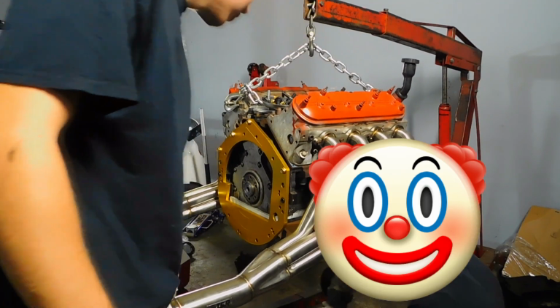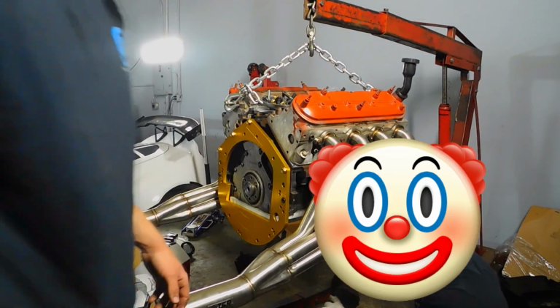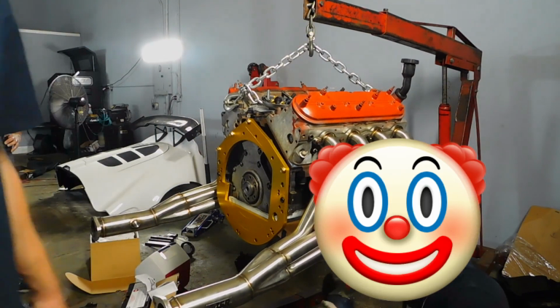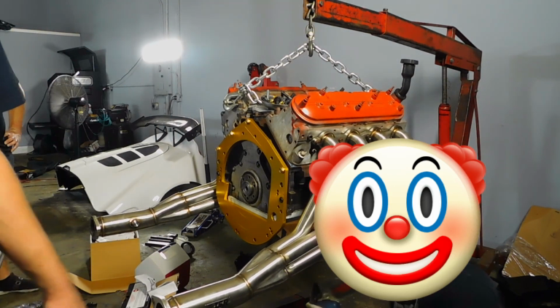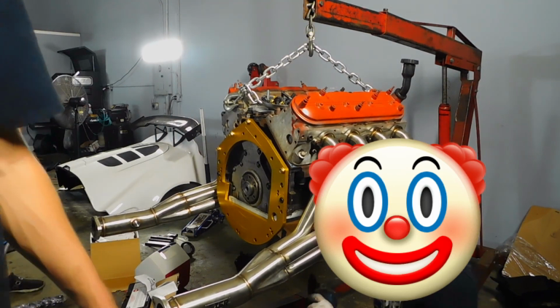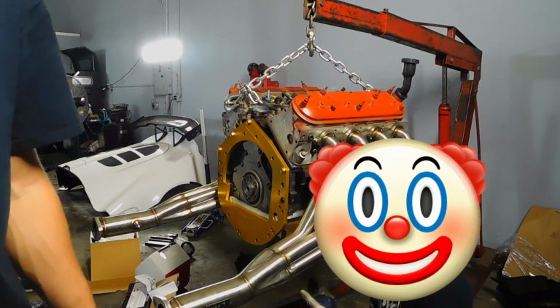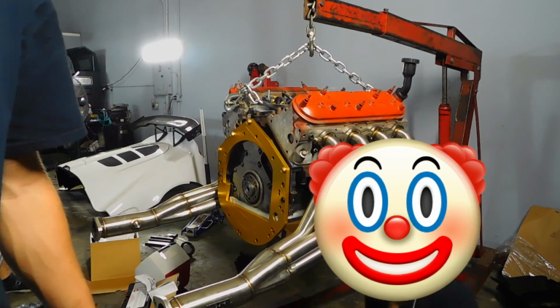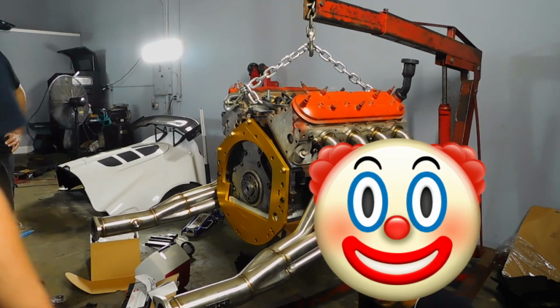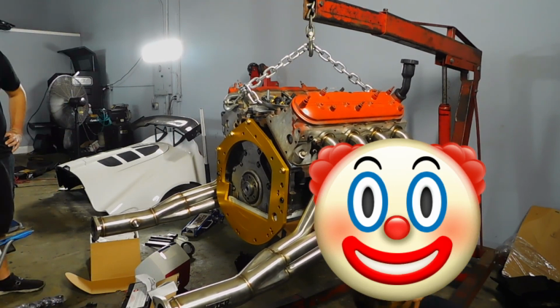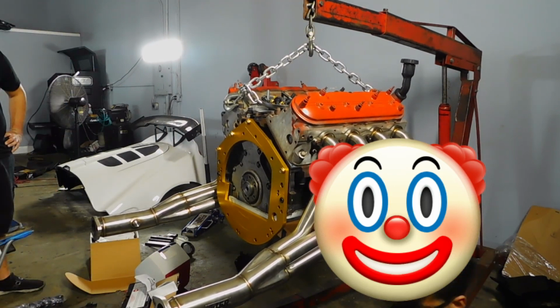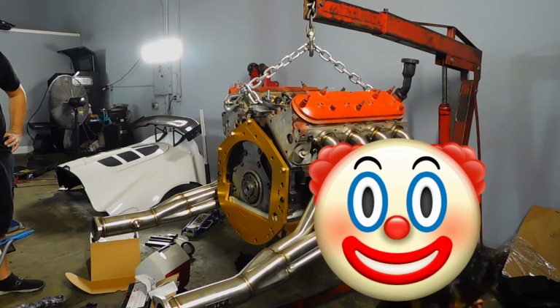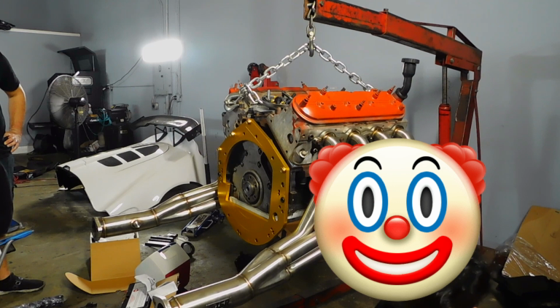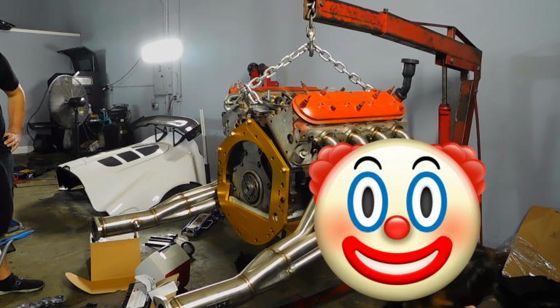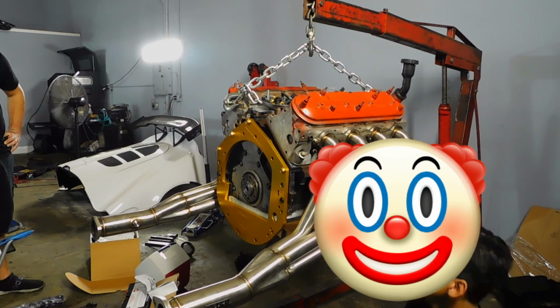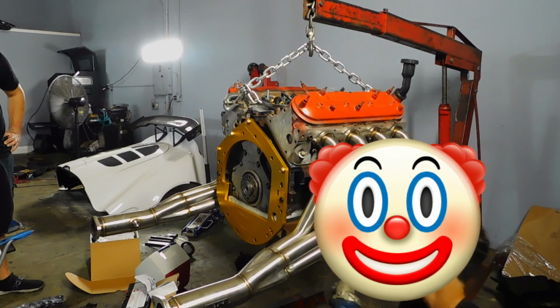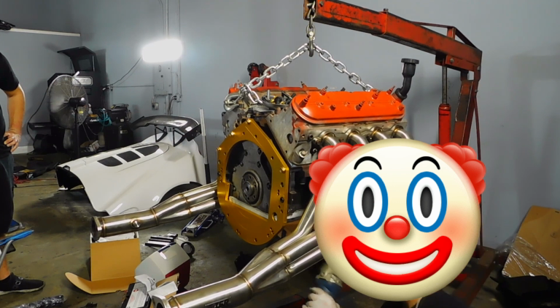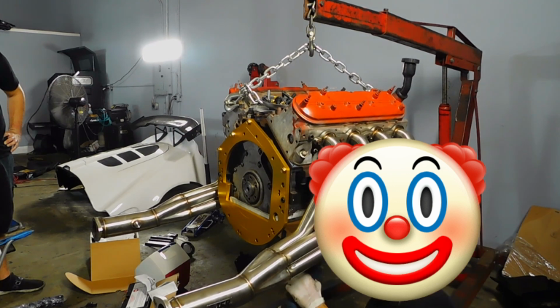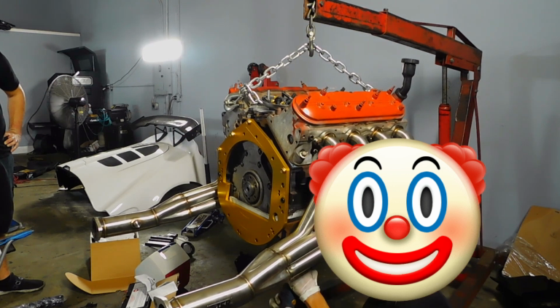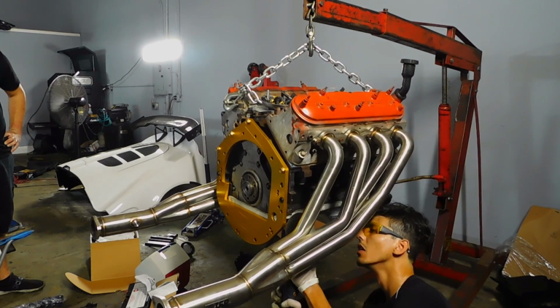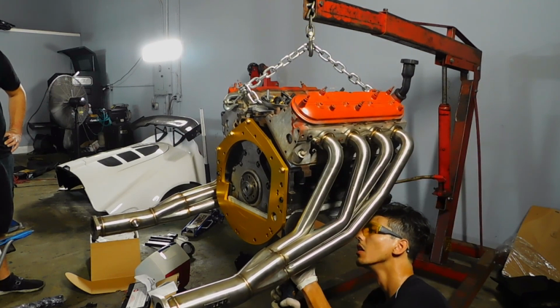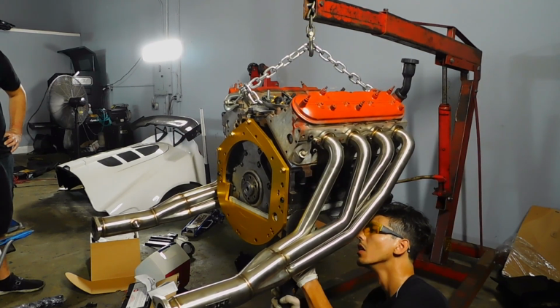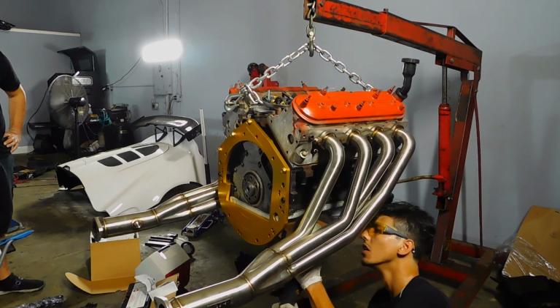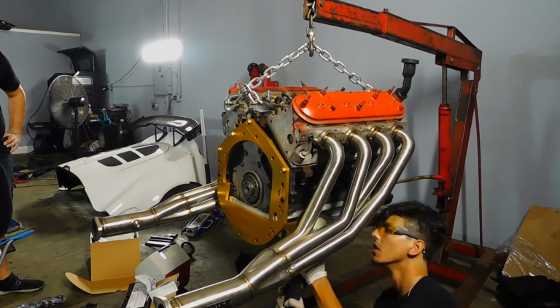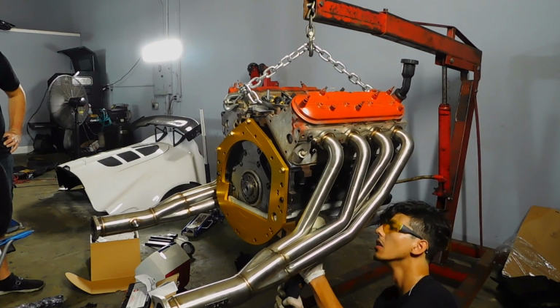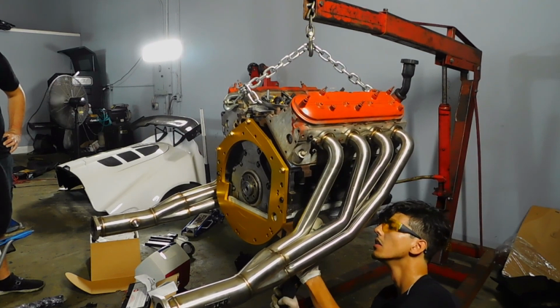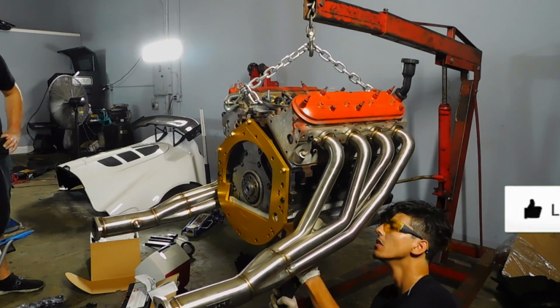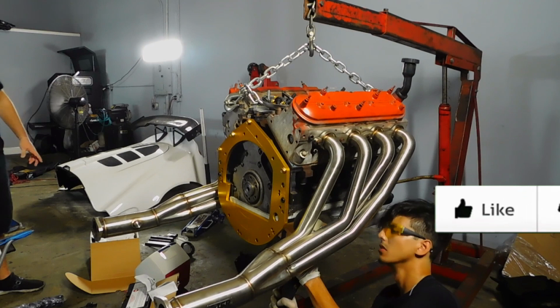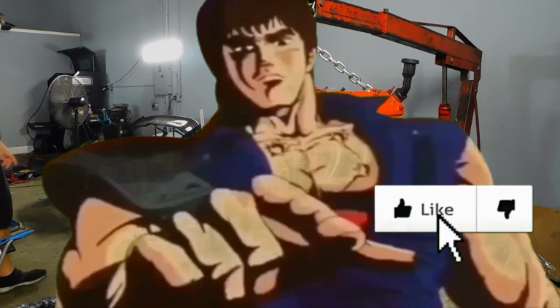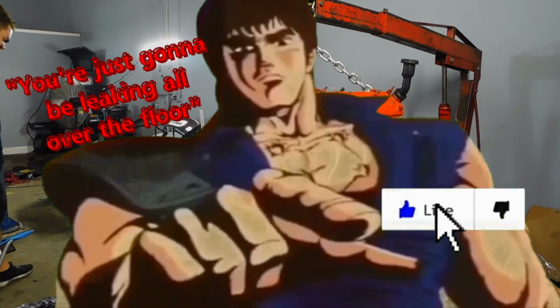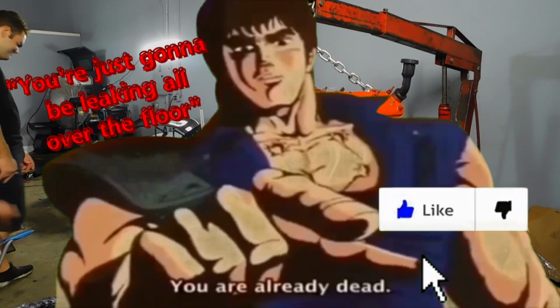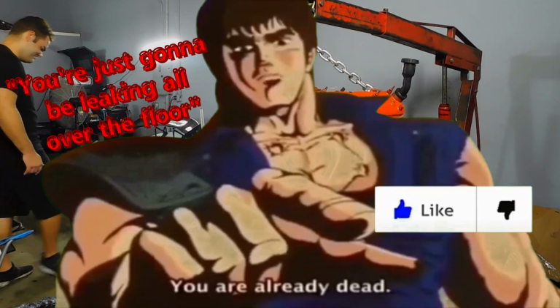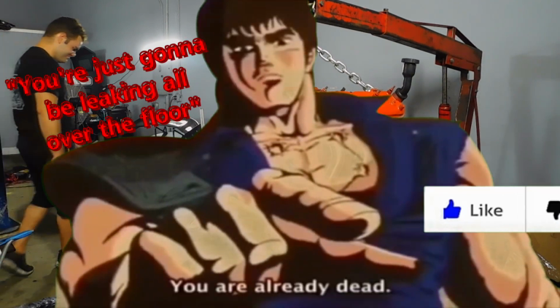Put your finger down. Let him slice it. That's gonna hurt when it goes through. I've done it plenty of times. No, it ain't gonna hurt — he ain't gonna feel it. He's gonna feel it after. You're just gonna be leaking all over the floor.